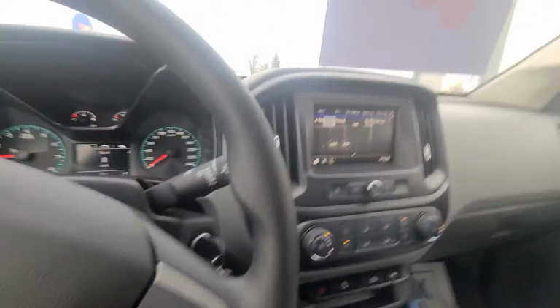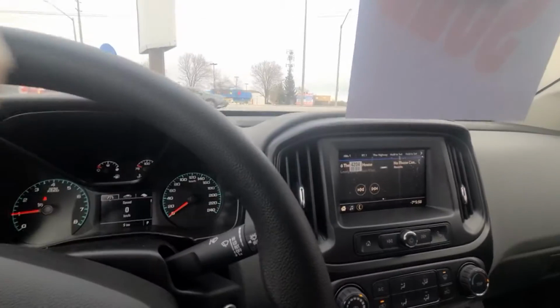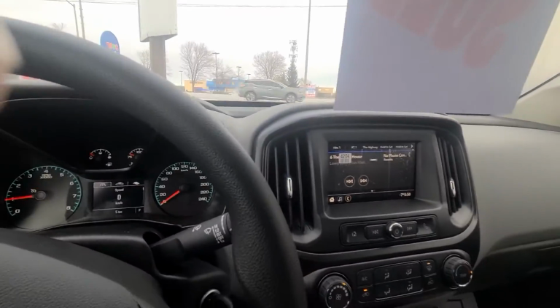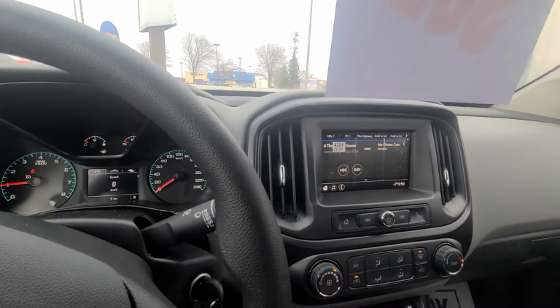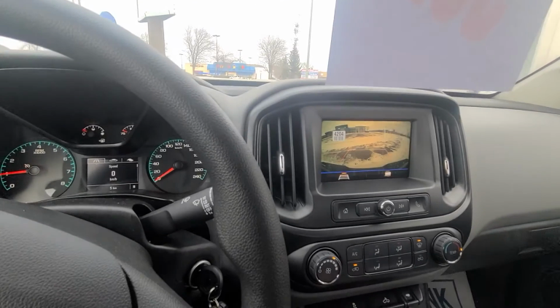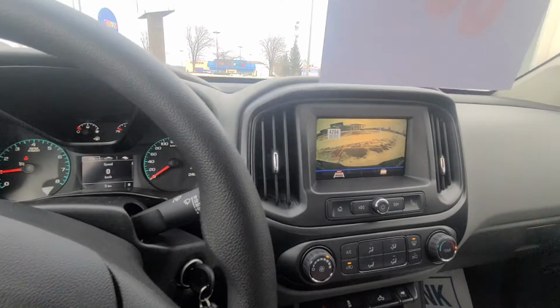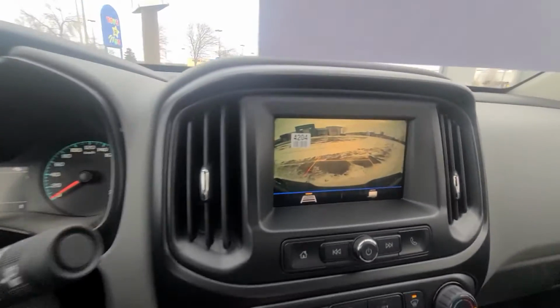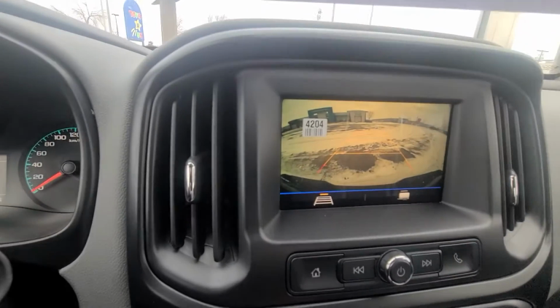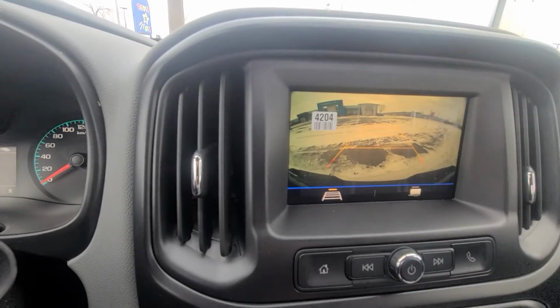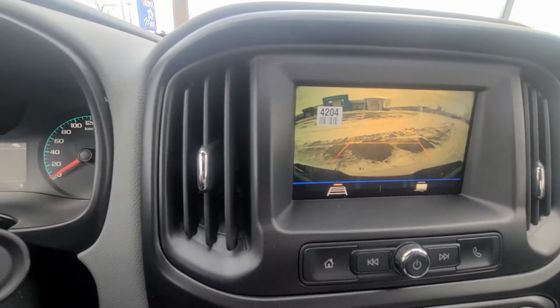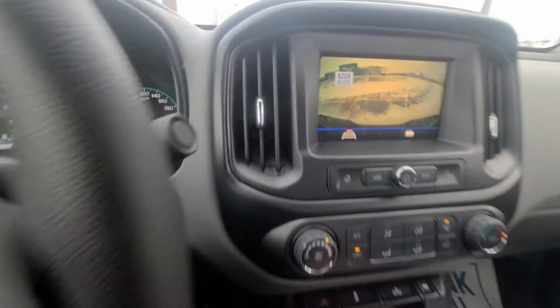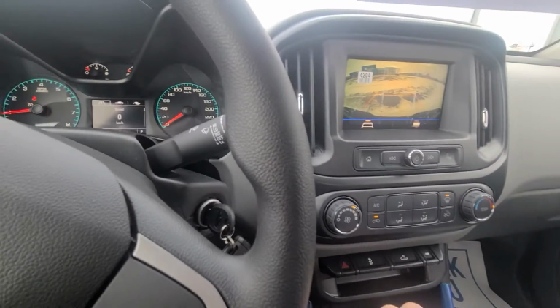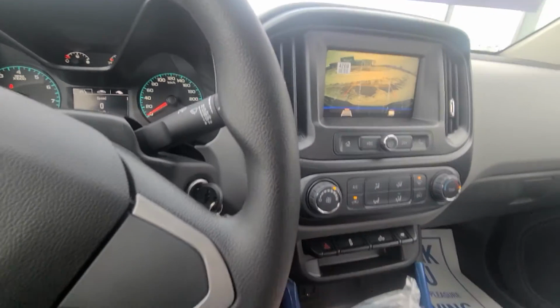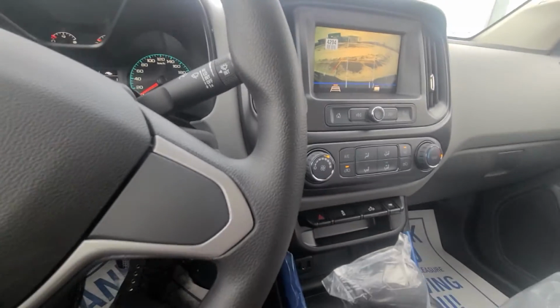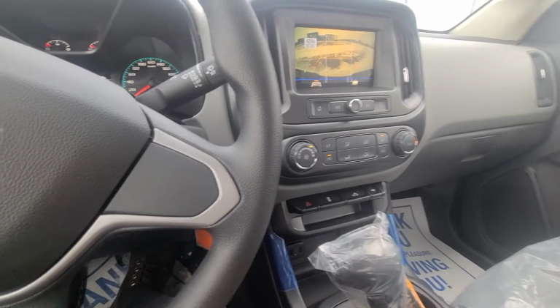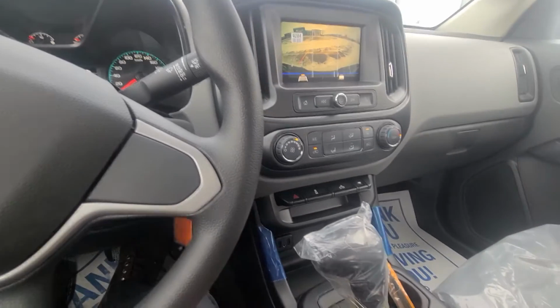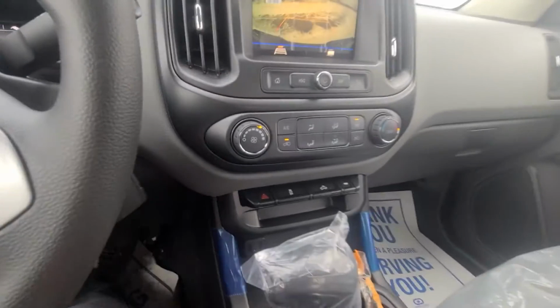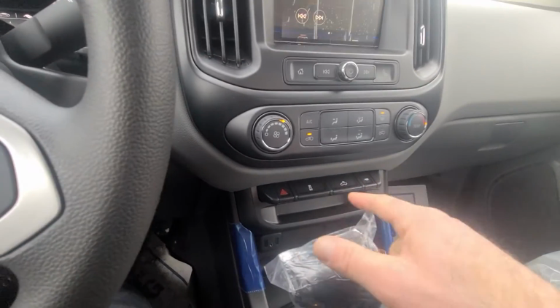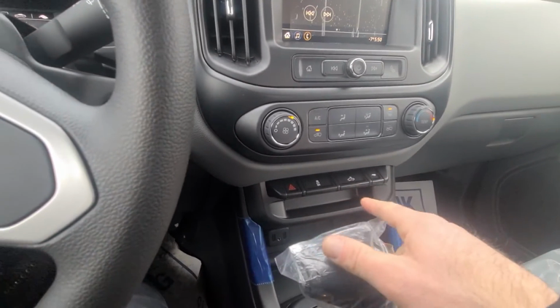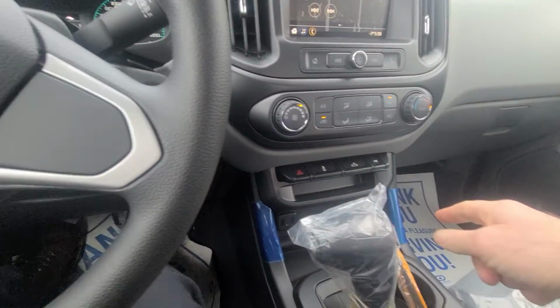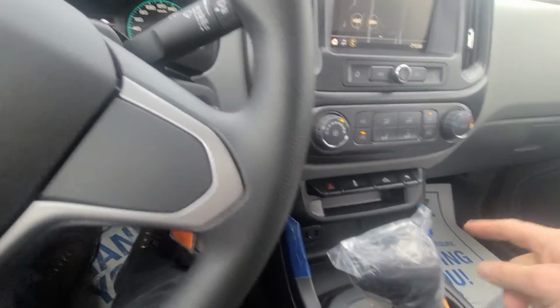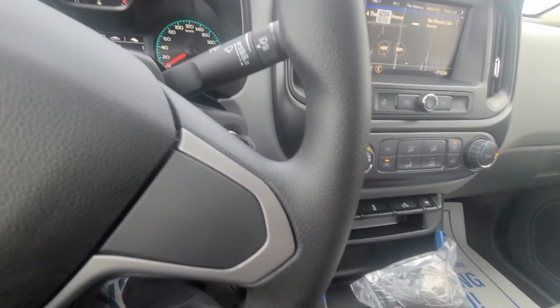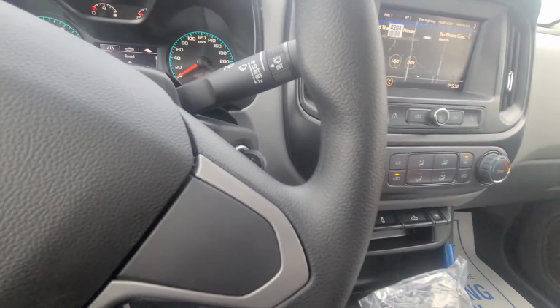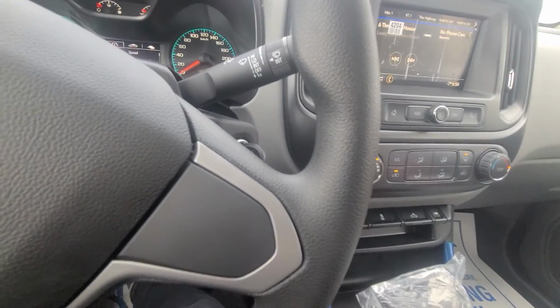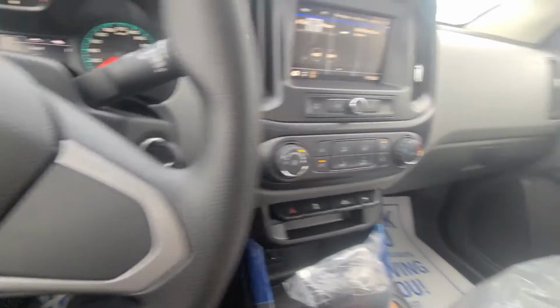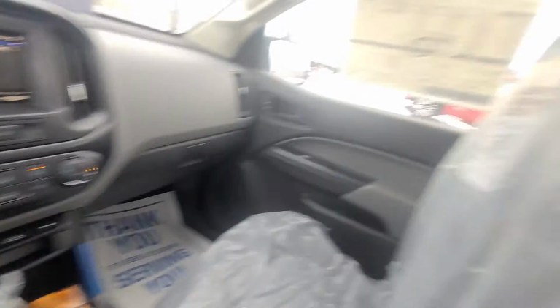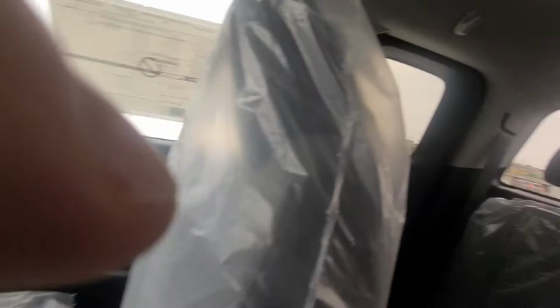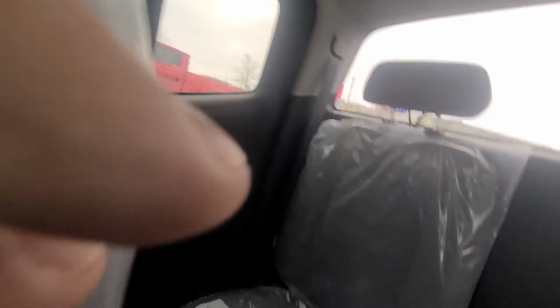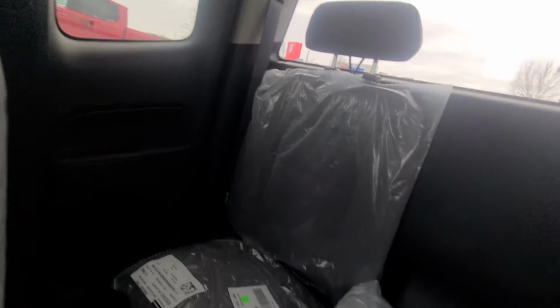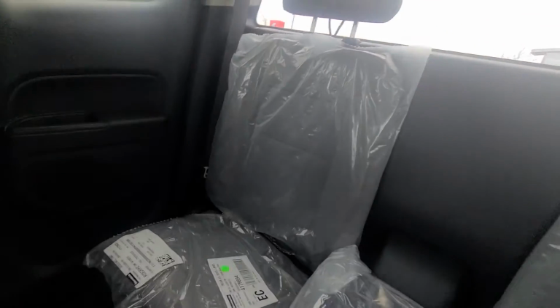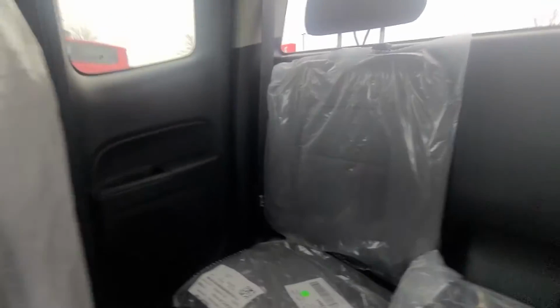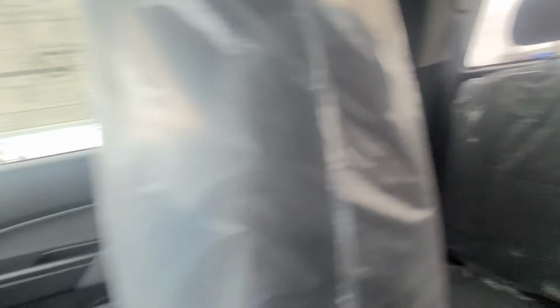It does have a rear backup camera — it's hard to see in there, but you've got an HD camera. Your trailer modes, it does have StabiliTrak control, lighting for the back, and the seats in the back — two little jump seats.